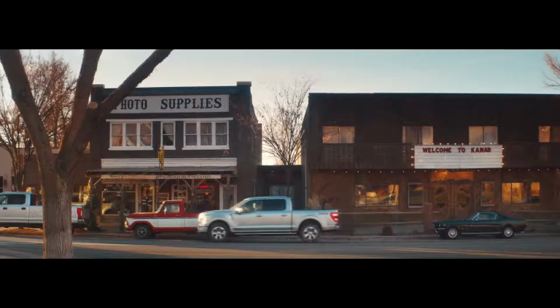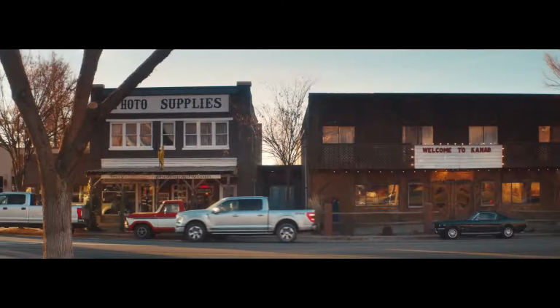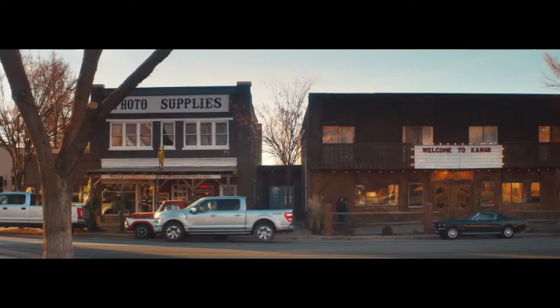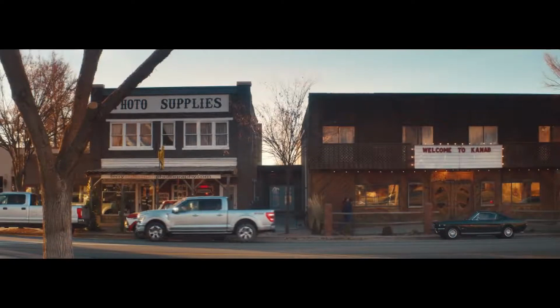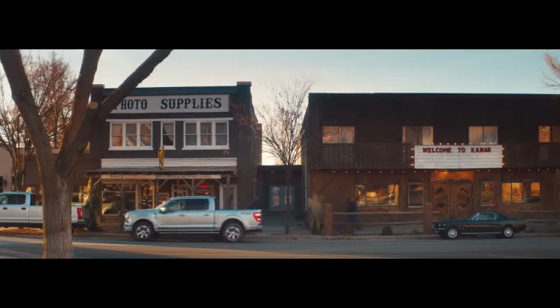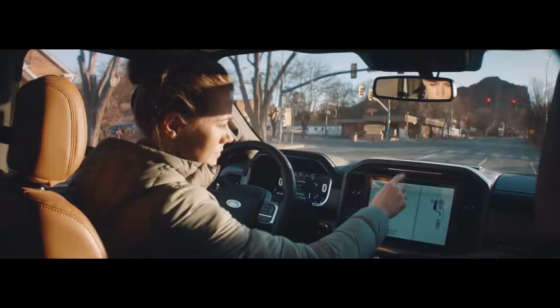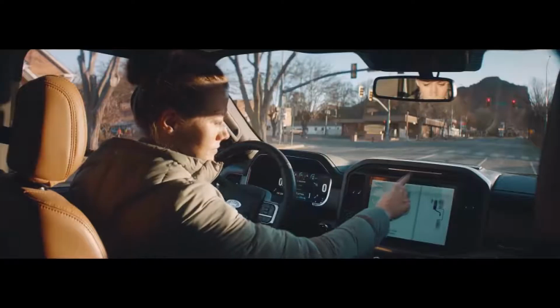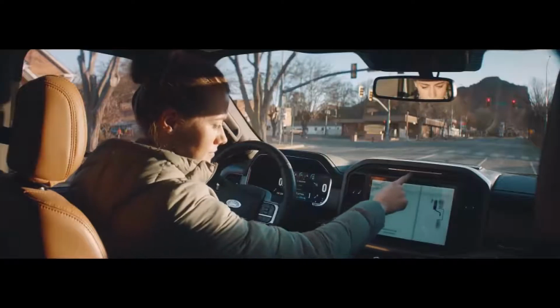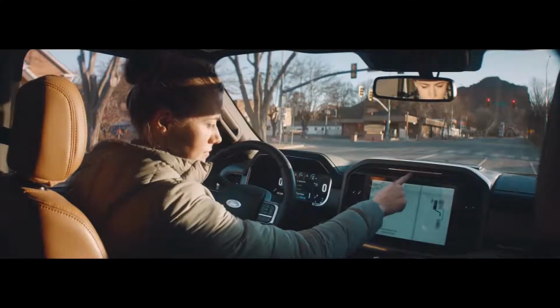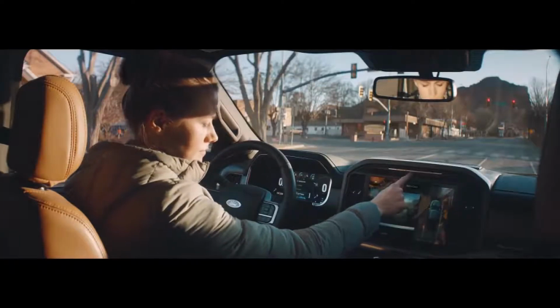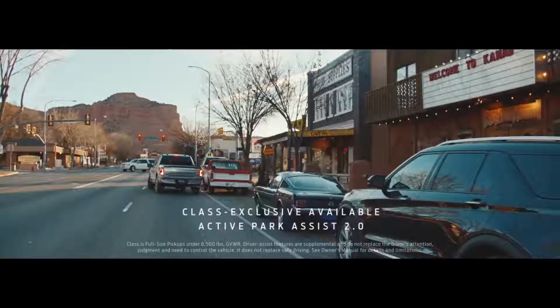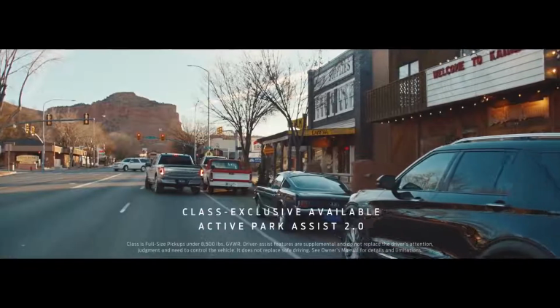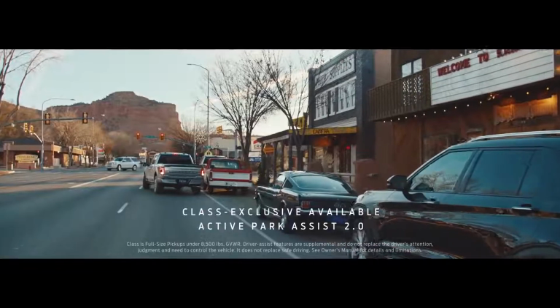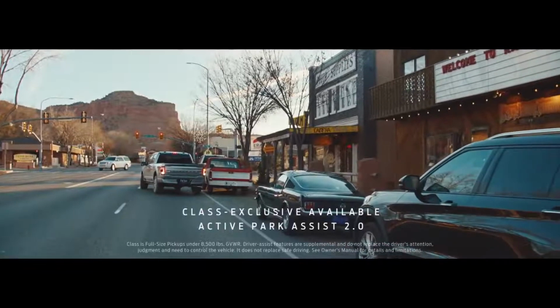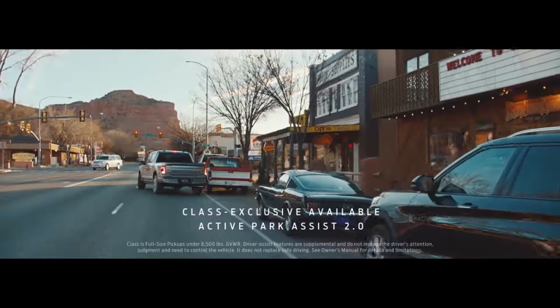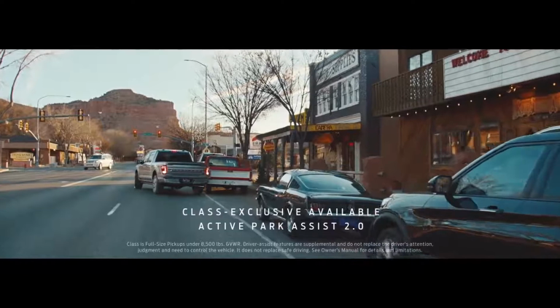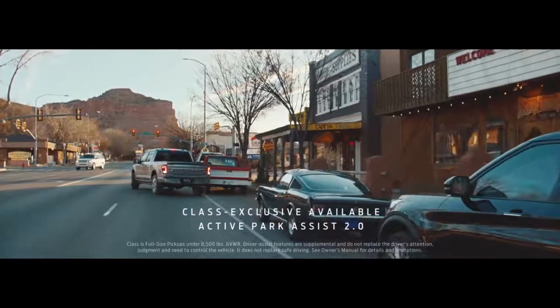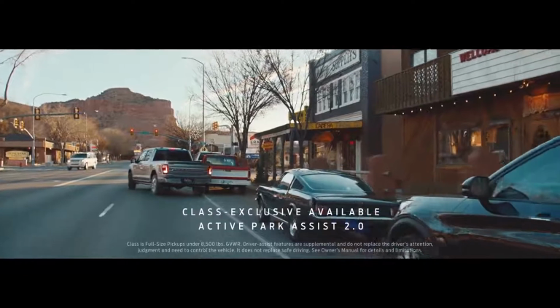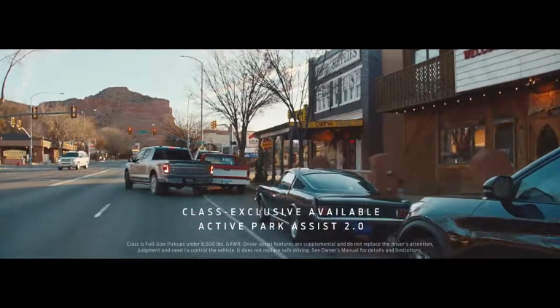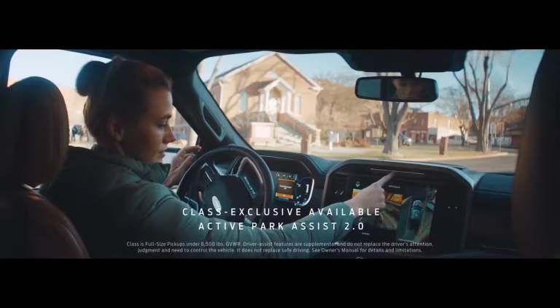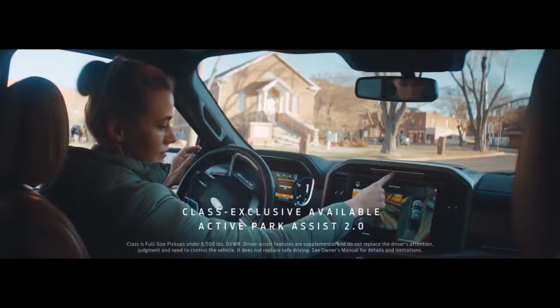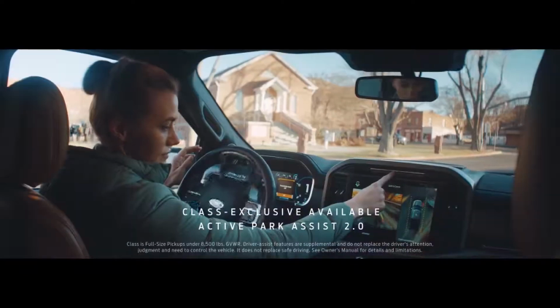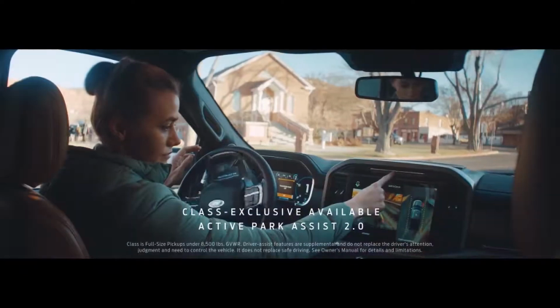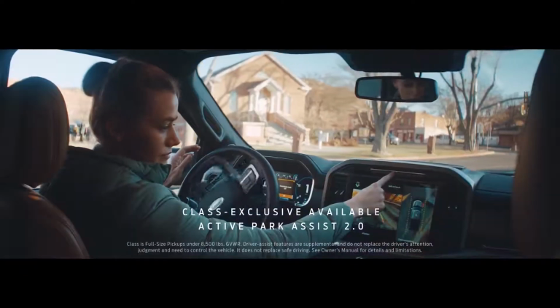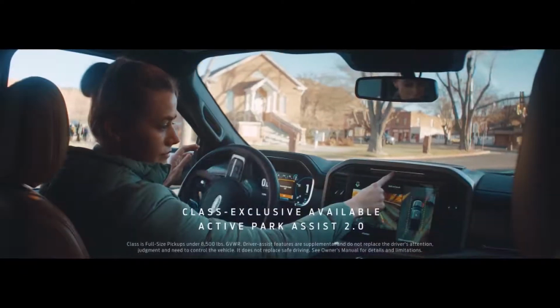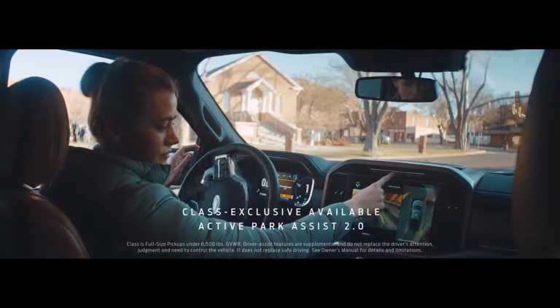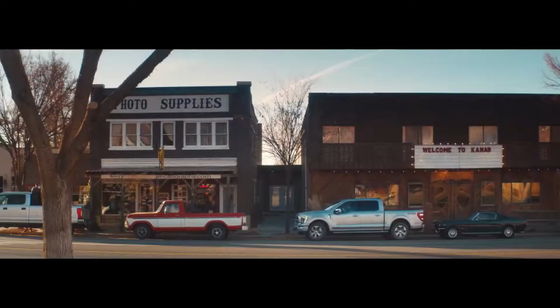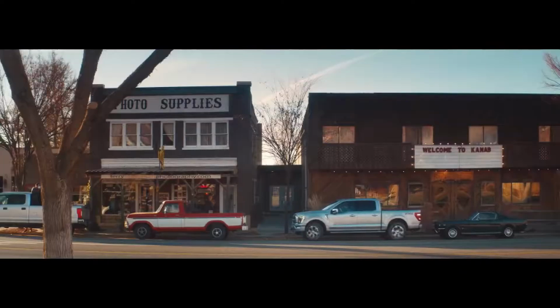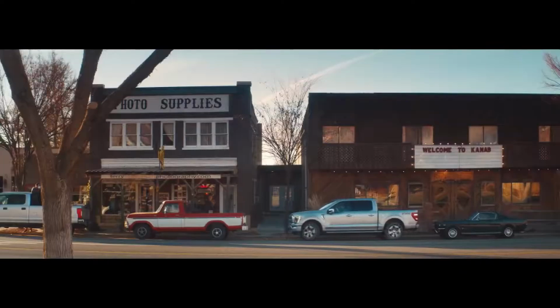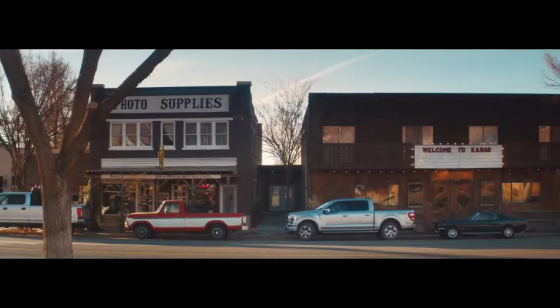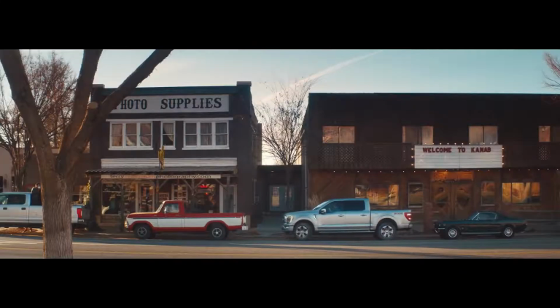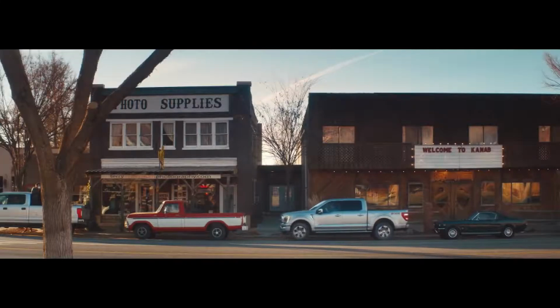Parallel parking can be stressful. So one of the things we've enhanced is Active Park Assist 2.0. All you do is hold down a single button, and the truck does the rest.